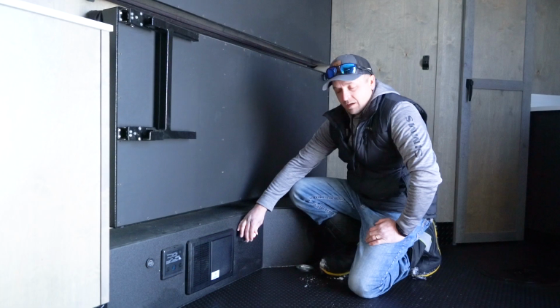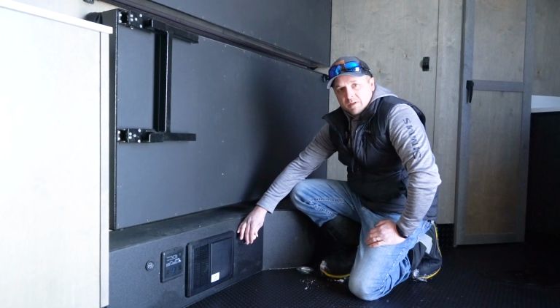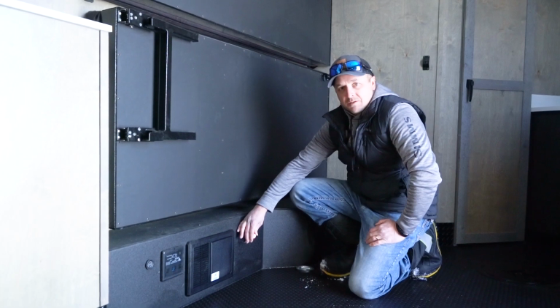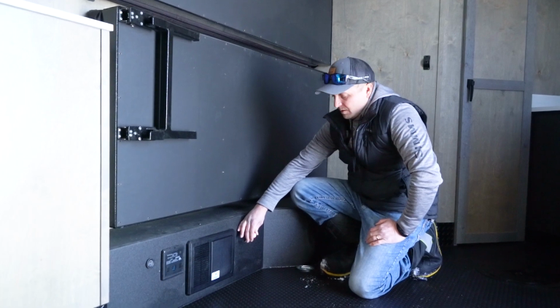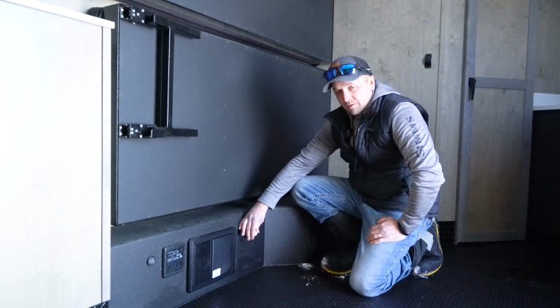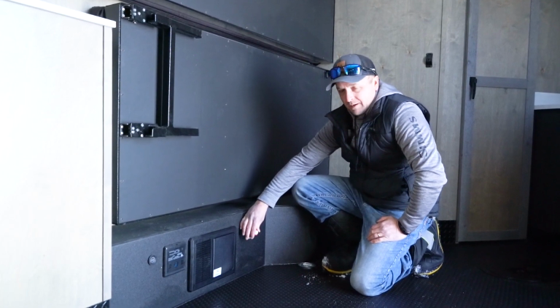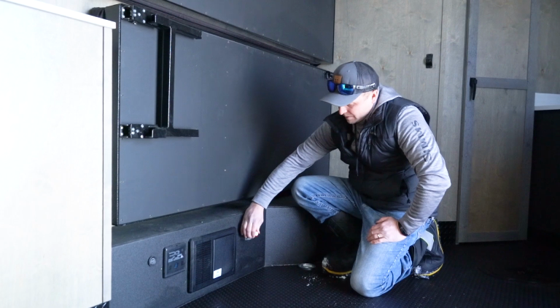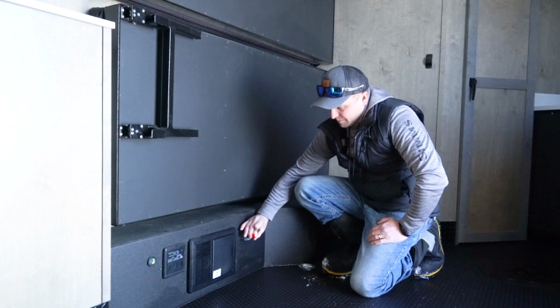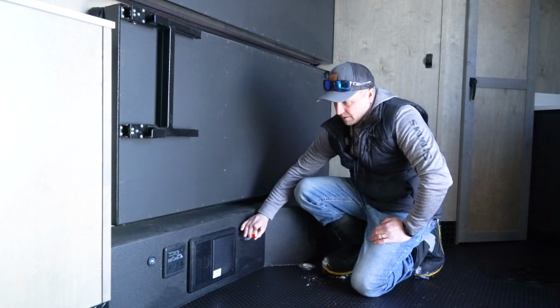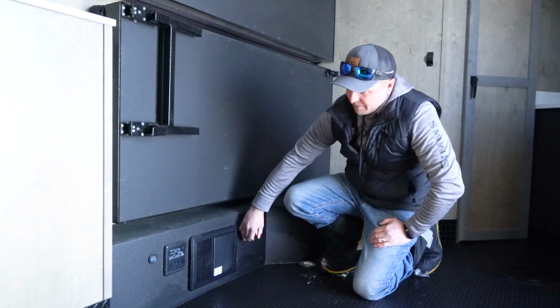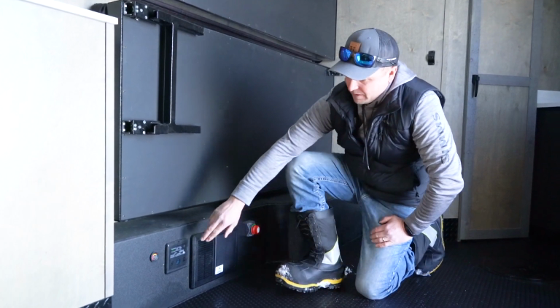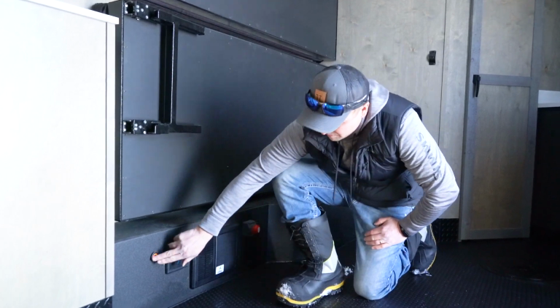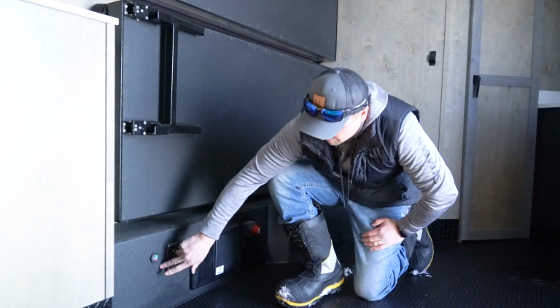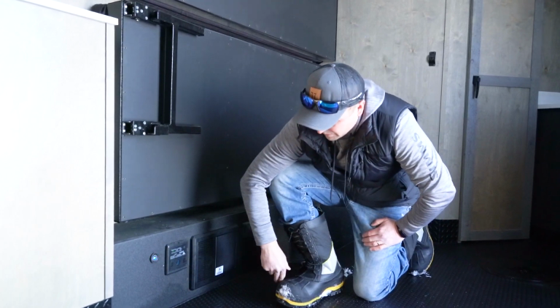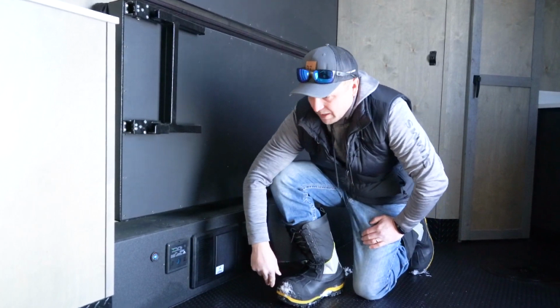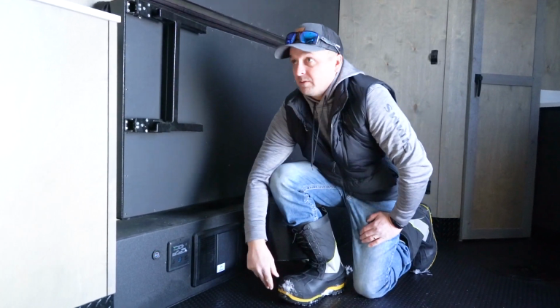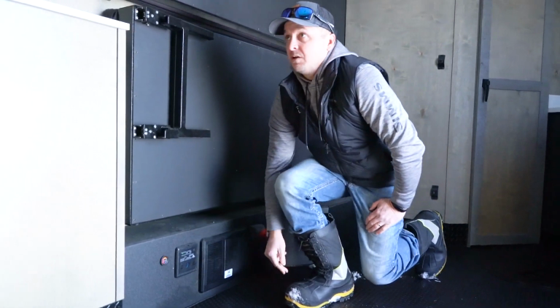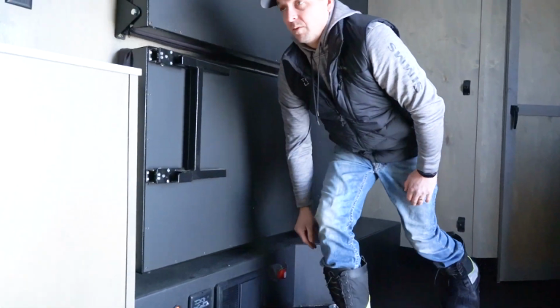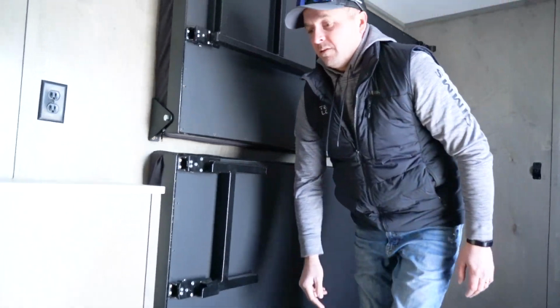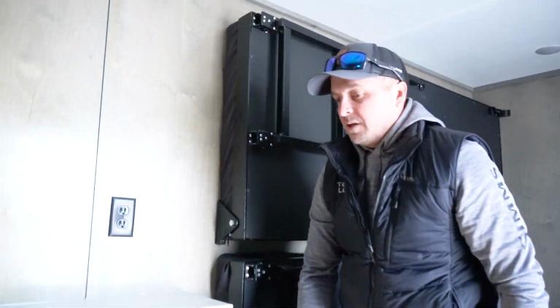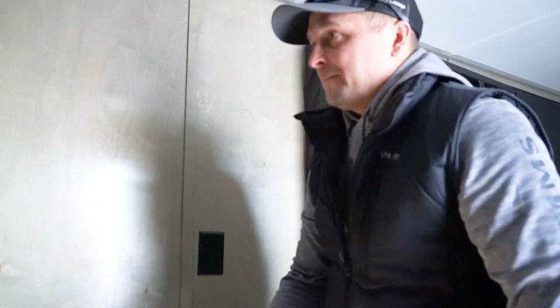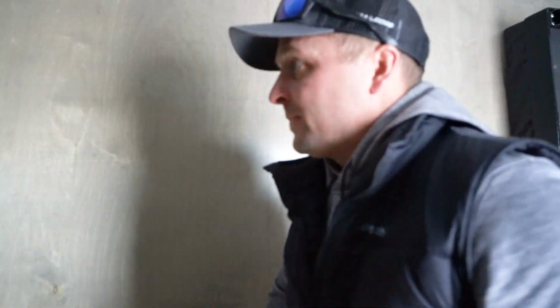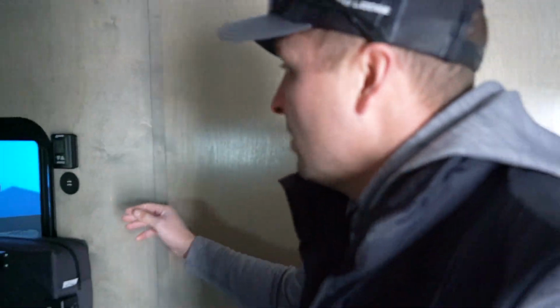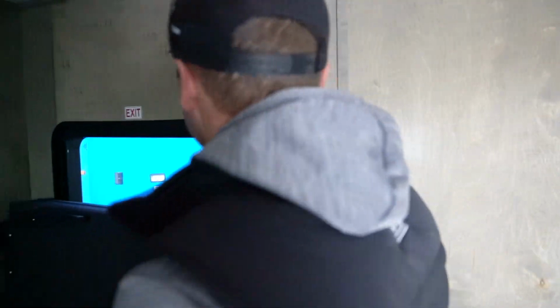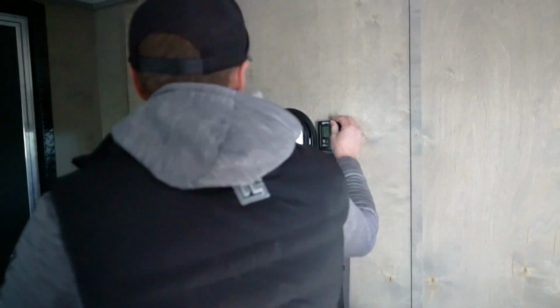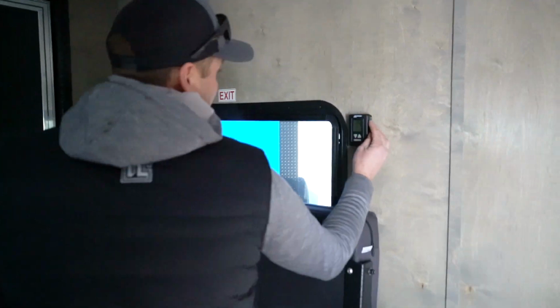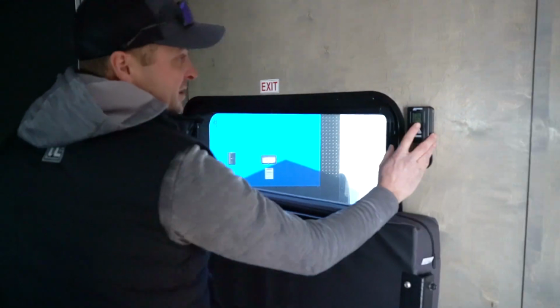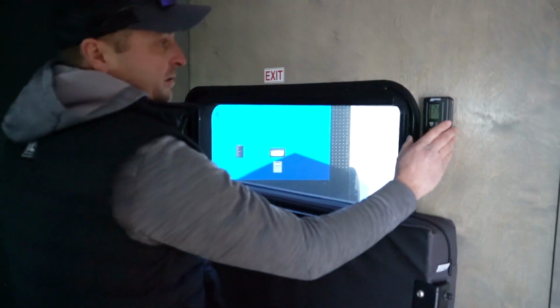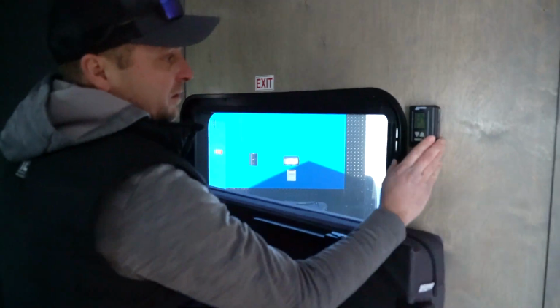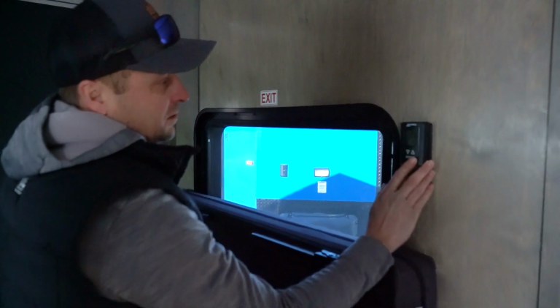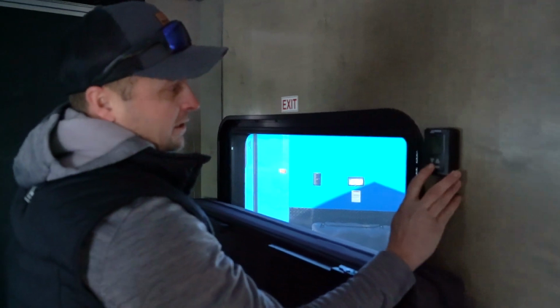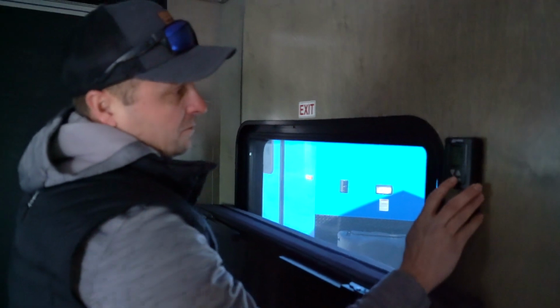We're inside the trailer, going to fire it up. Turning our power on to our battery — we got good battery voltage. We're going to kick the furnace on. As you can see, it's 34 degrees in our trailer today.